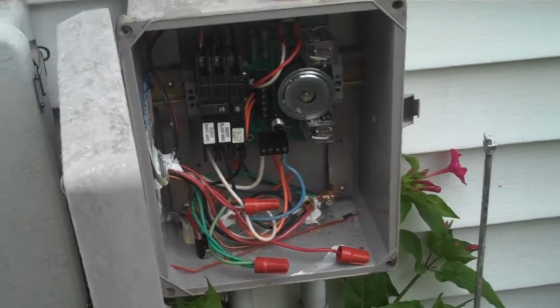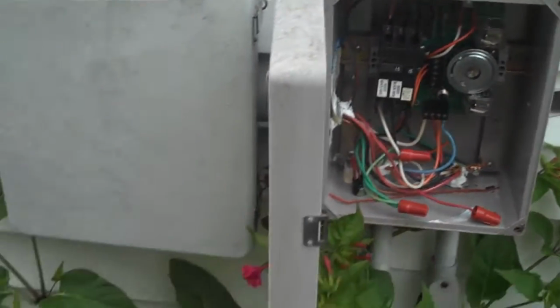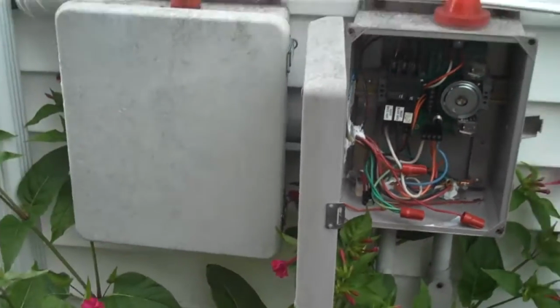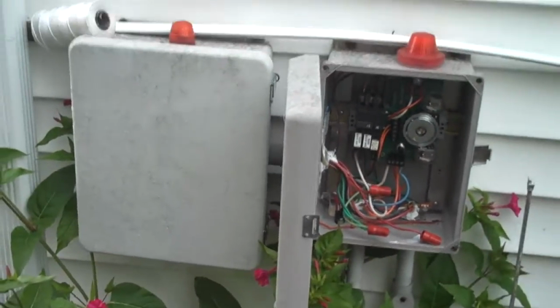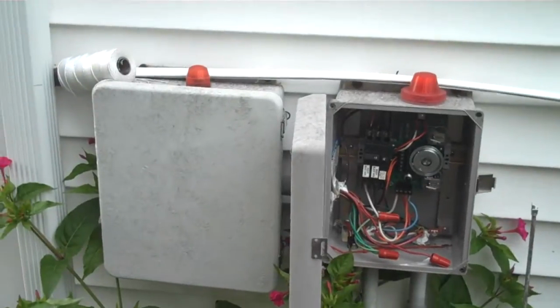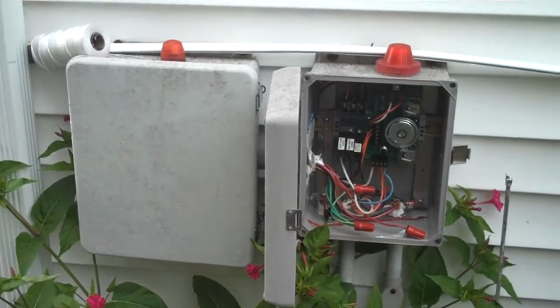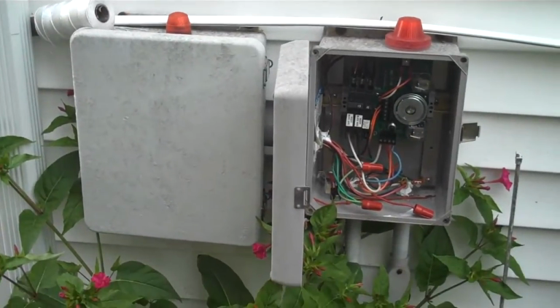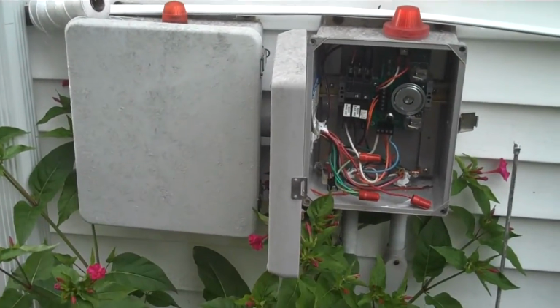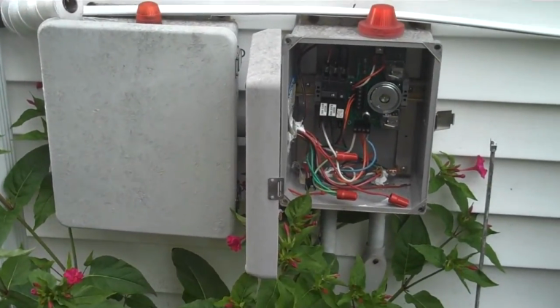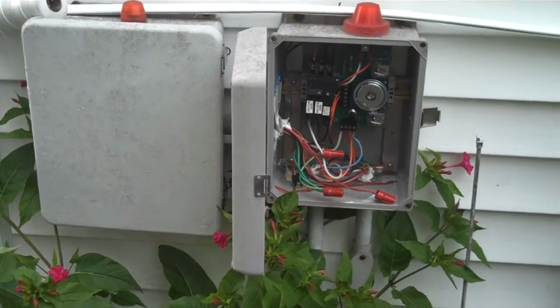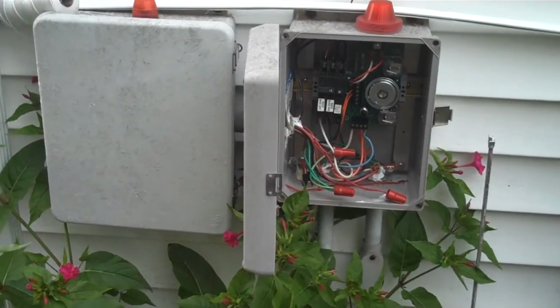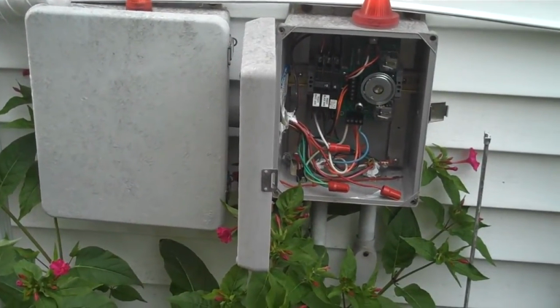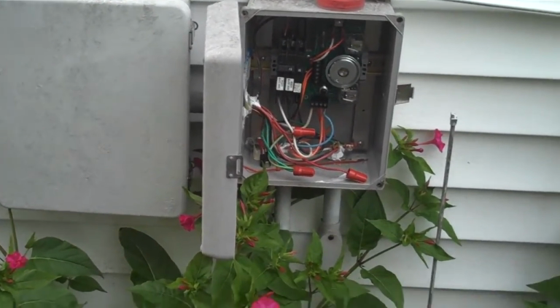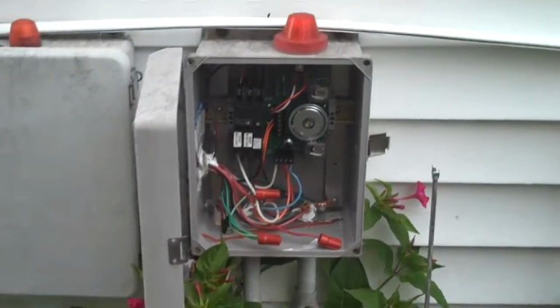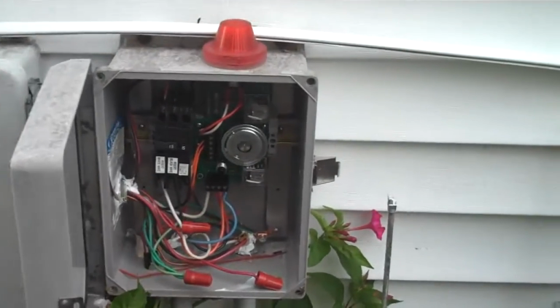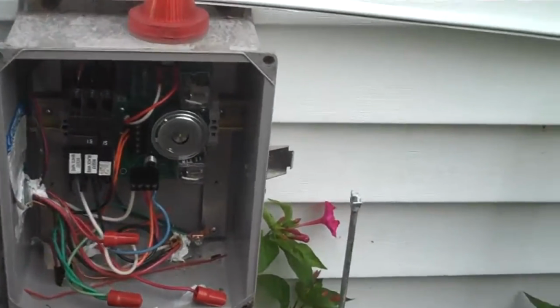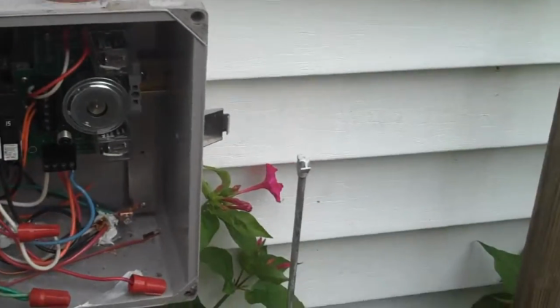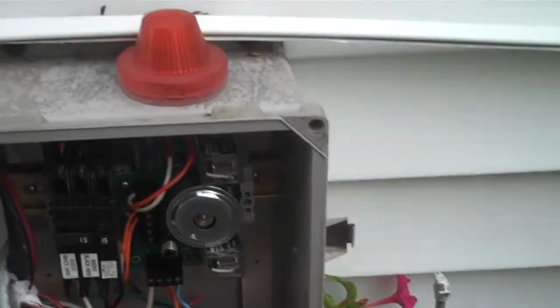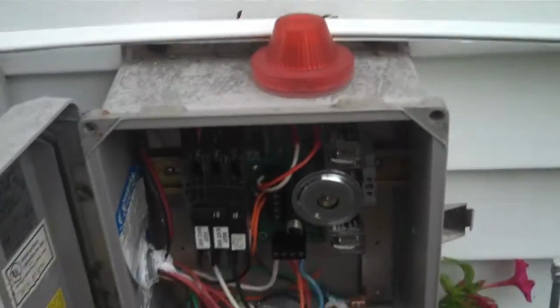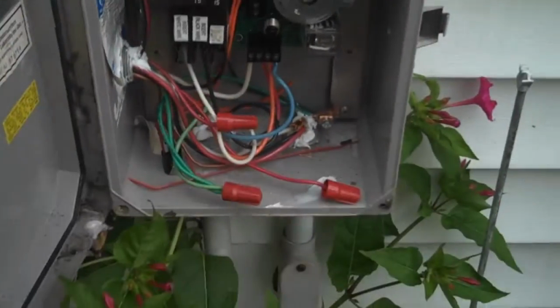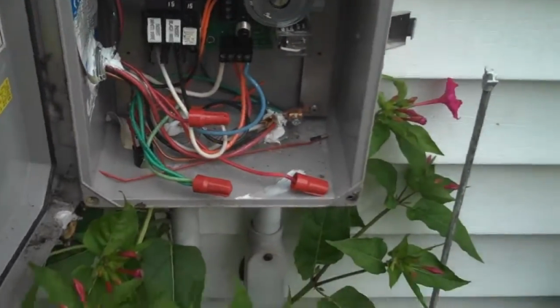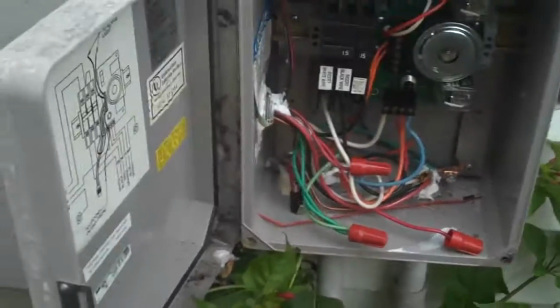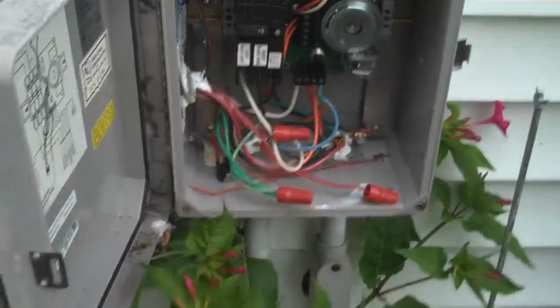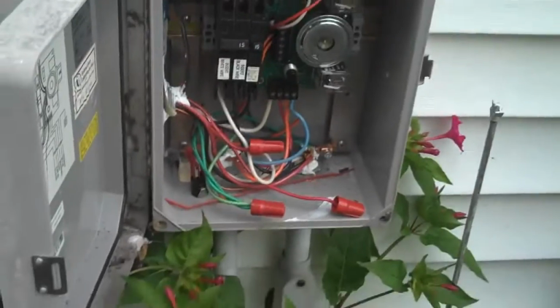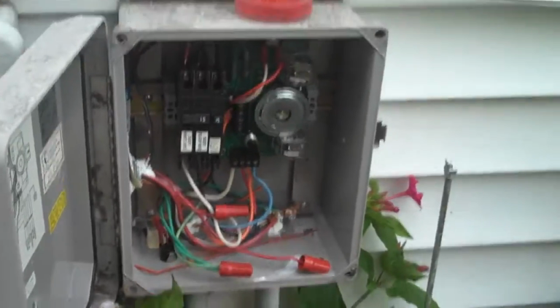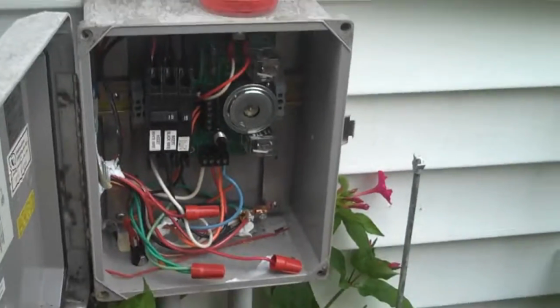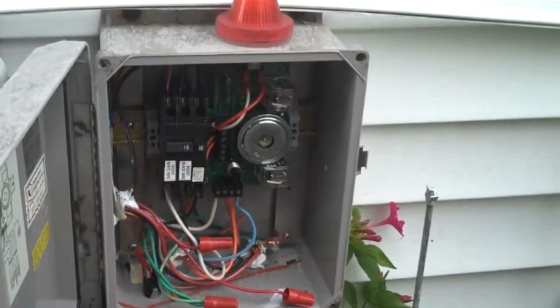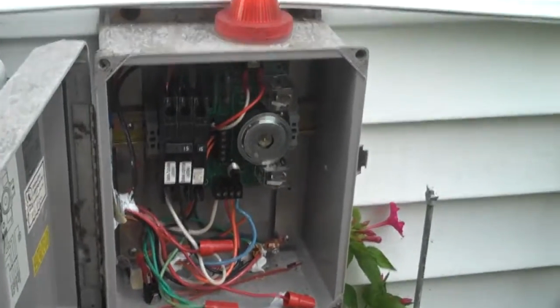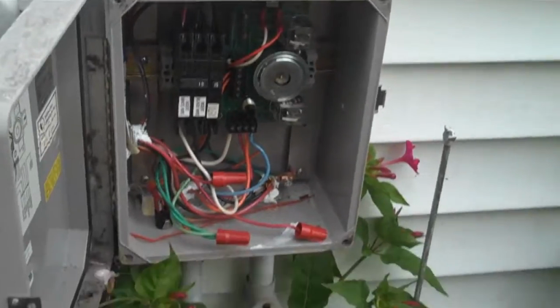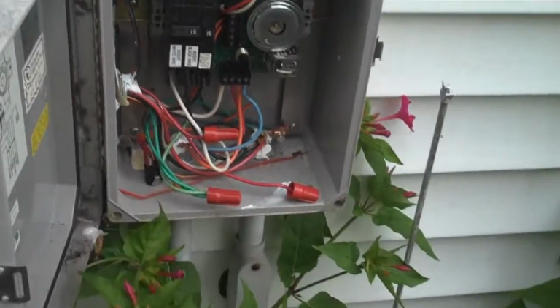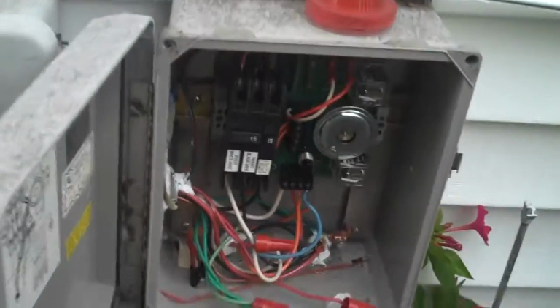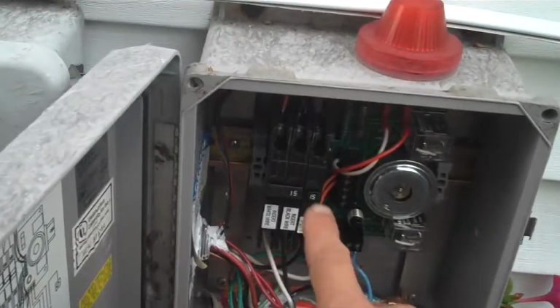He has what we call an older style unit which has two boxes, and what we're going to do is to try to prevent backups — we're going to test to make sure this alarm is functional.